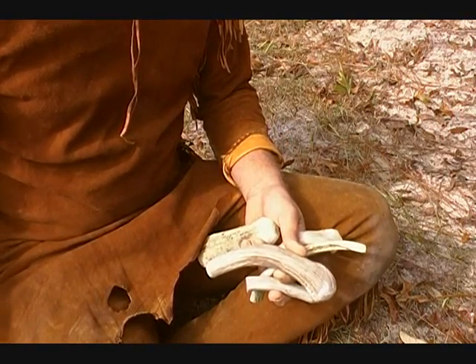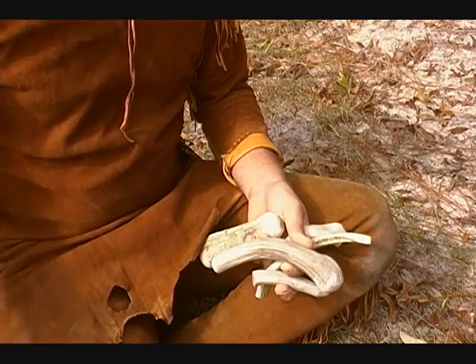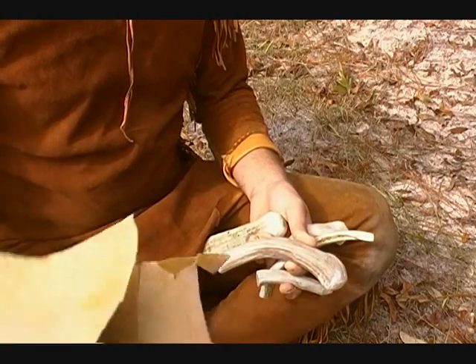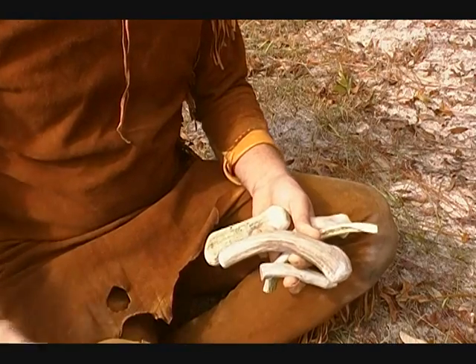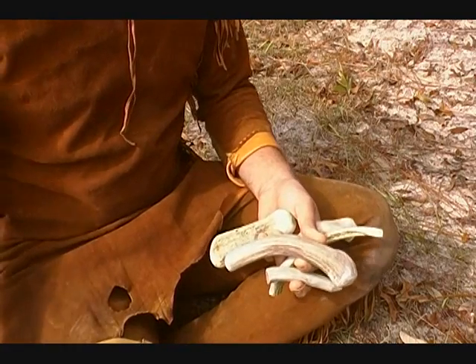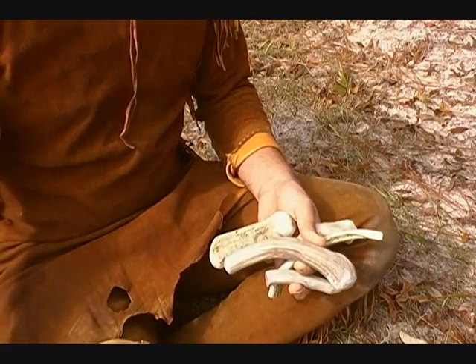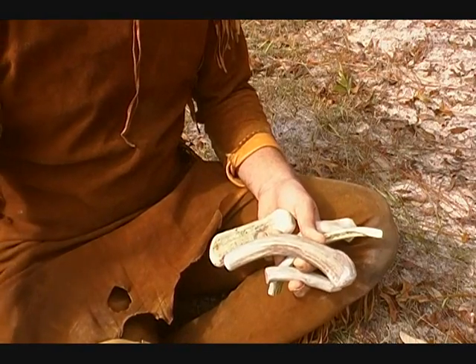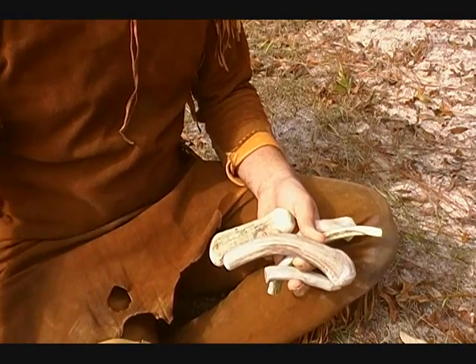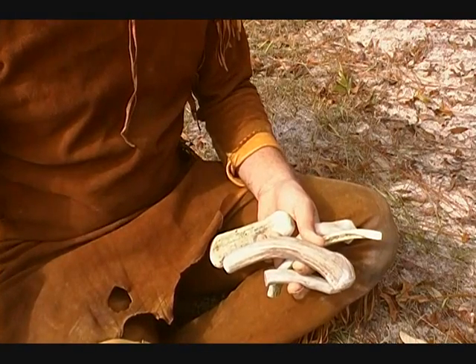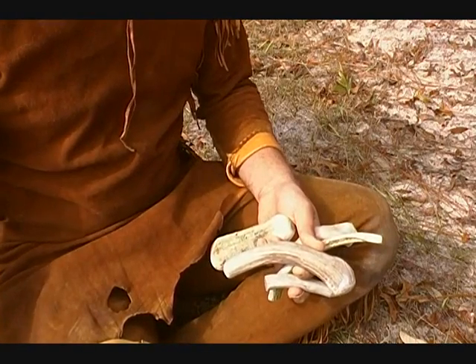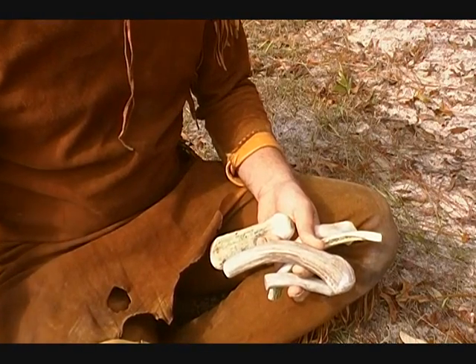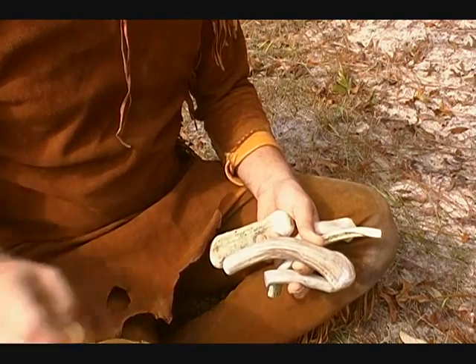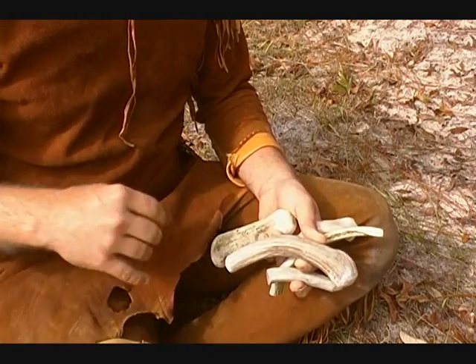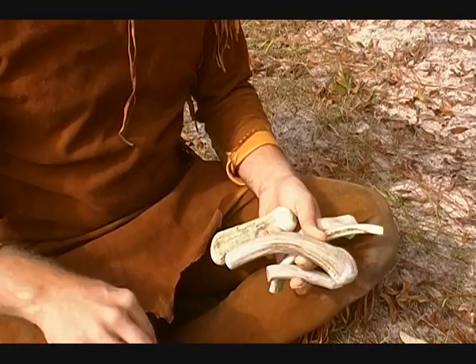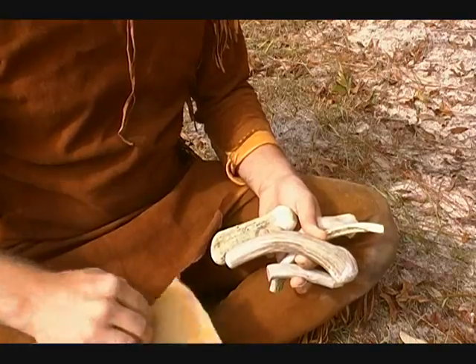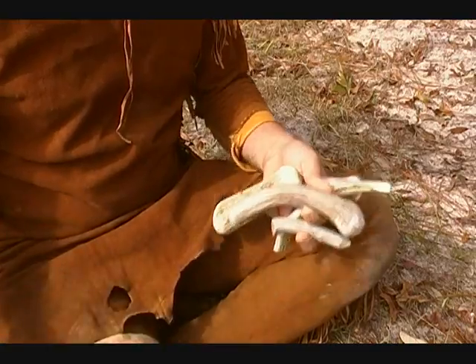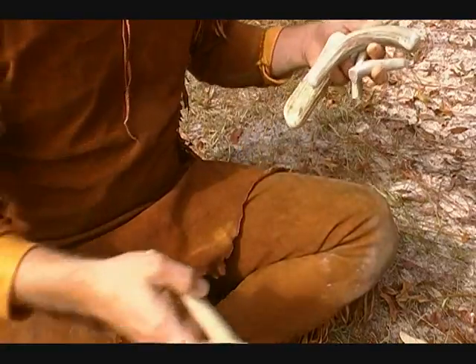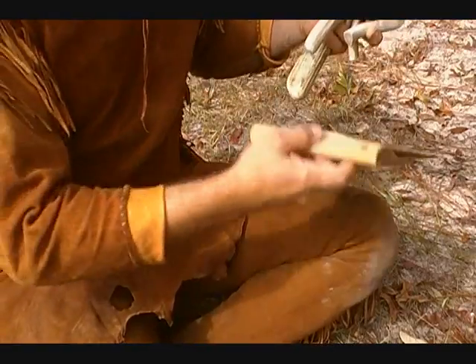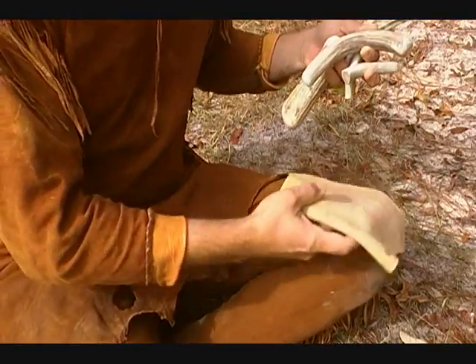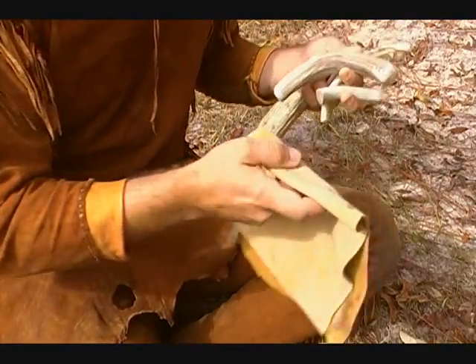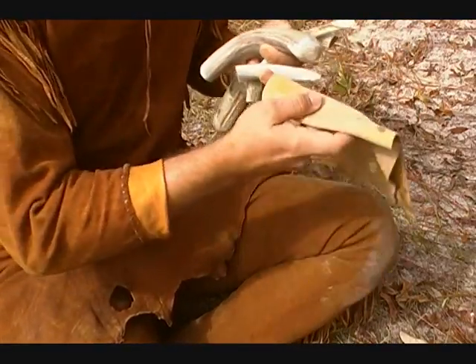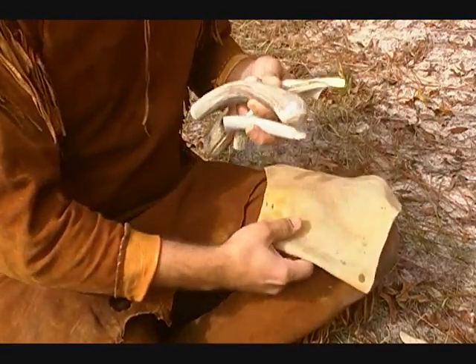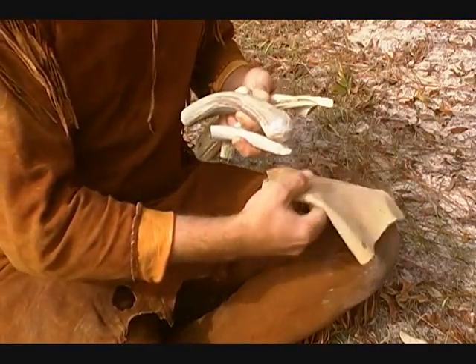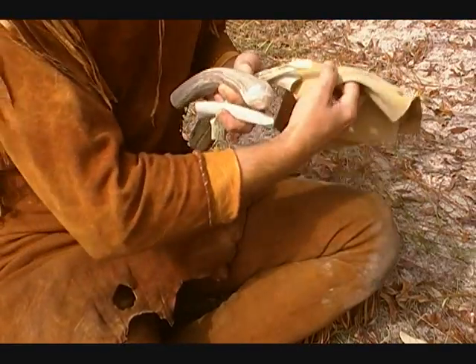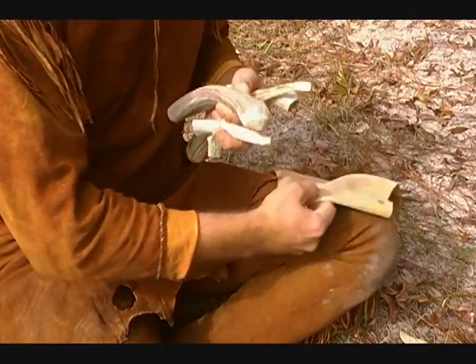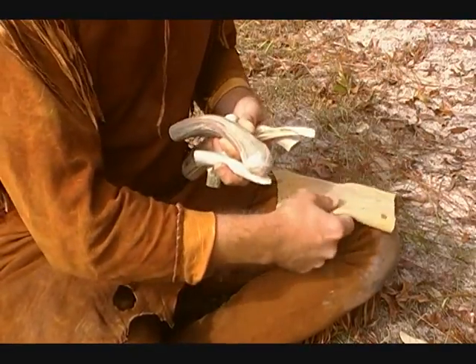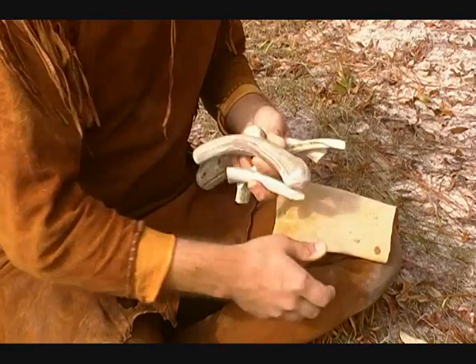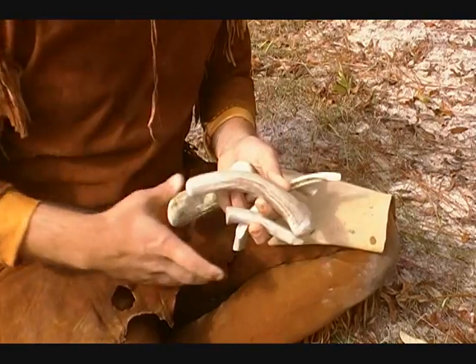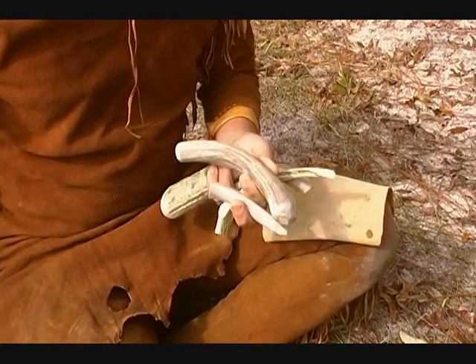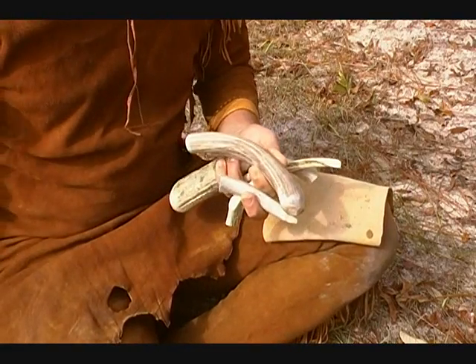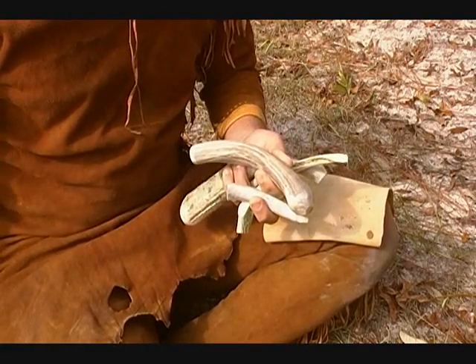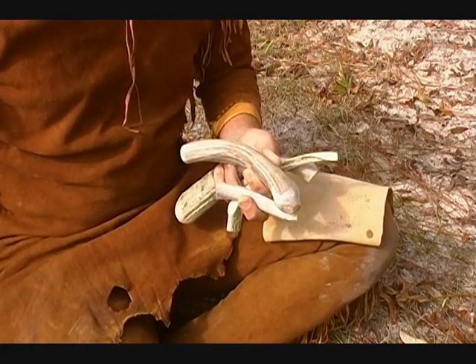Hi, I'm Ryan Gill from Gill's Primitive Archery. I've done a couple other videos for you but today it's cool enough I can wear my buckskins and sit outside here and do some napping.